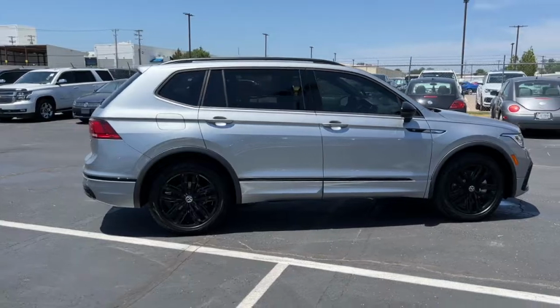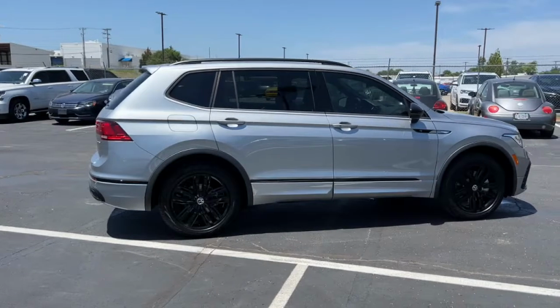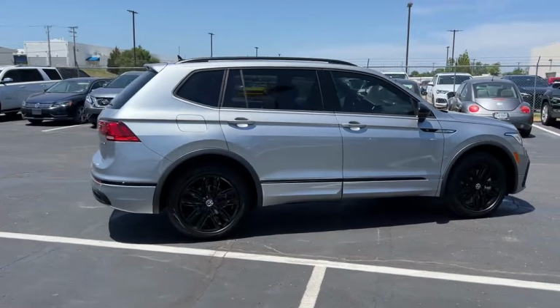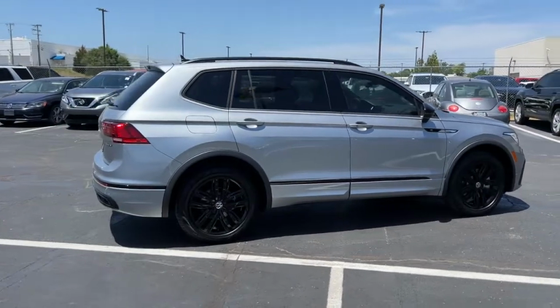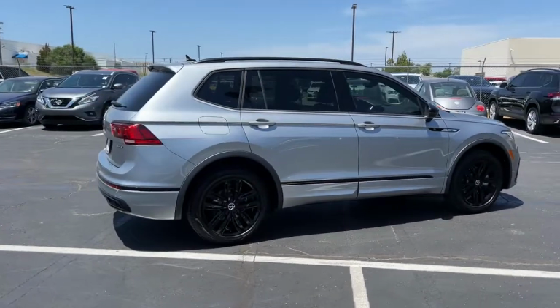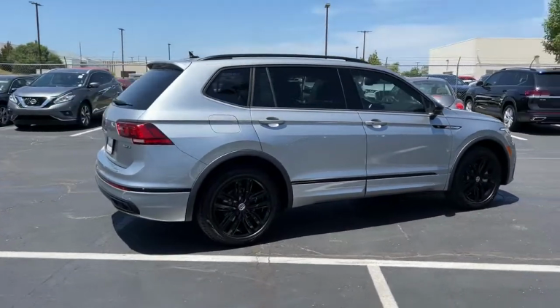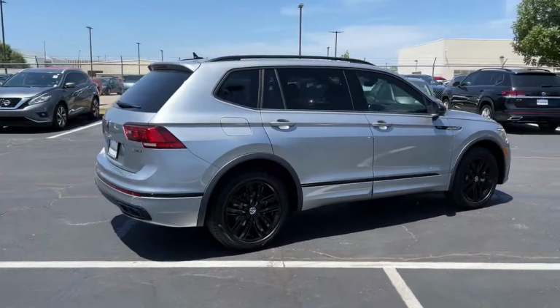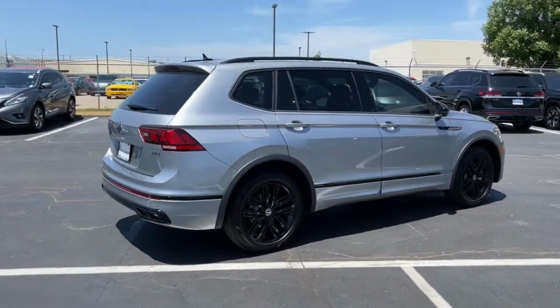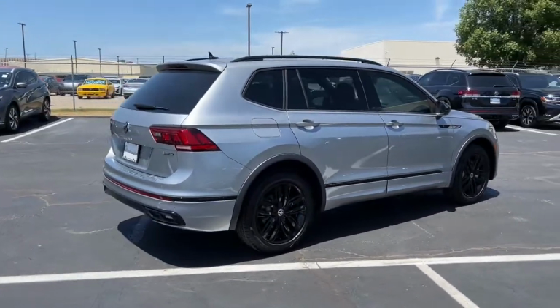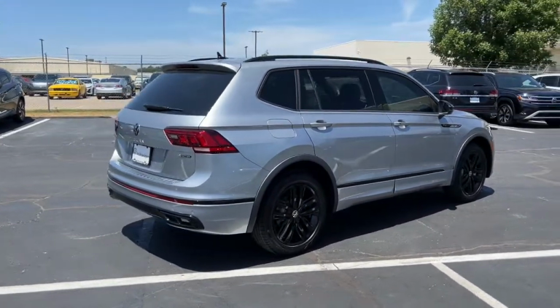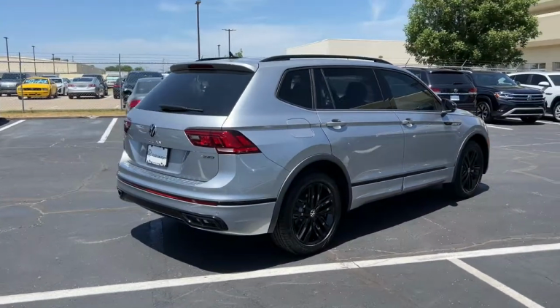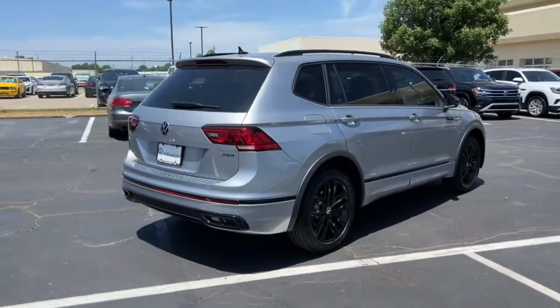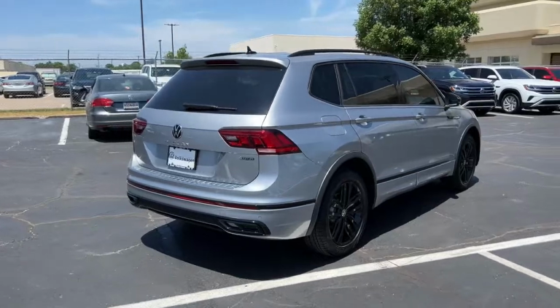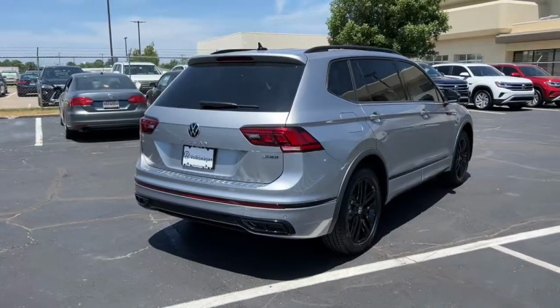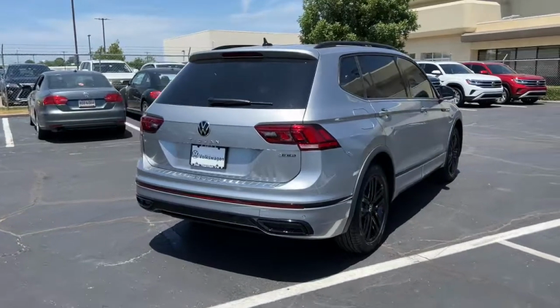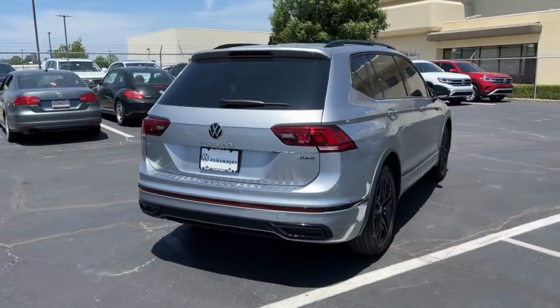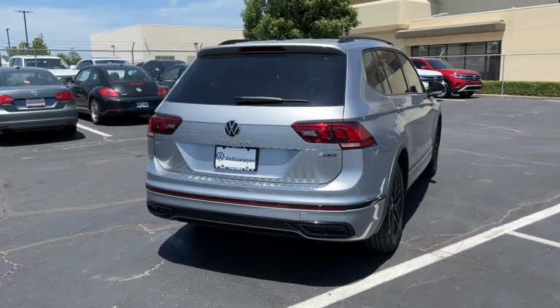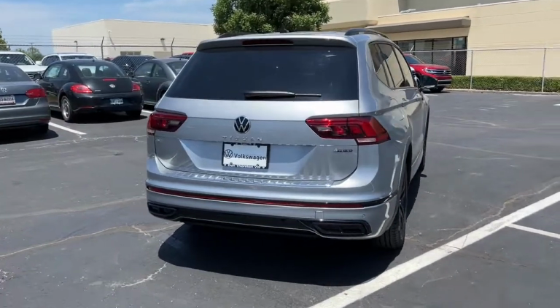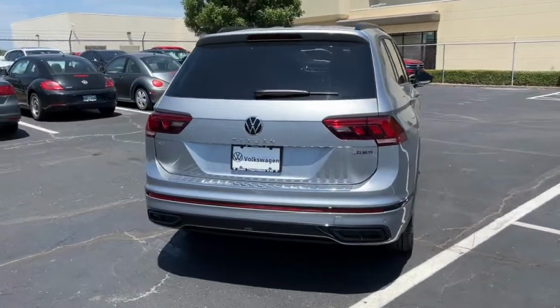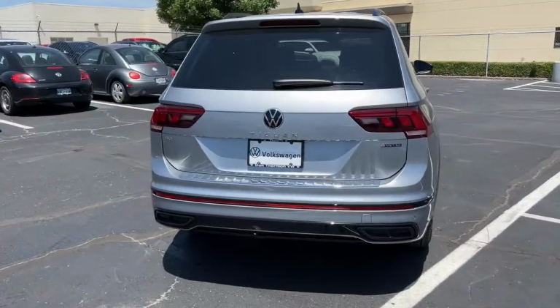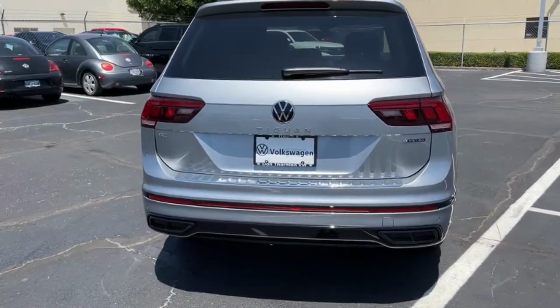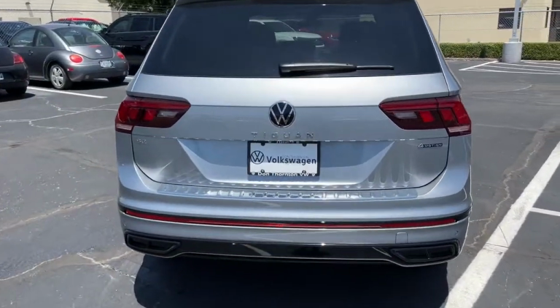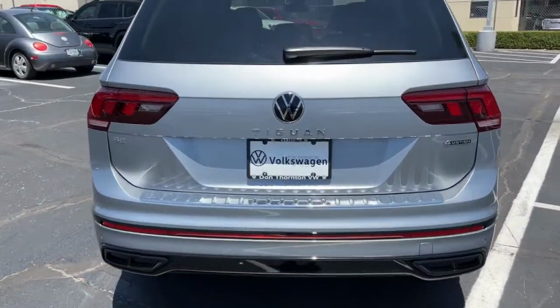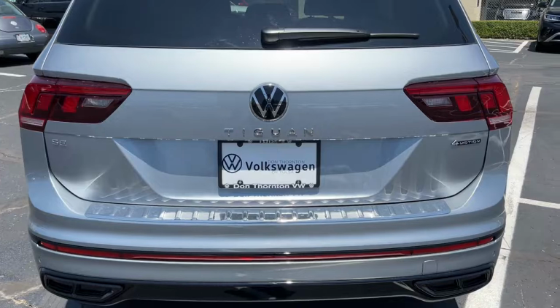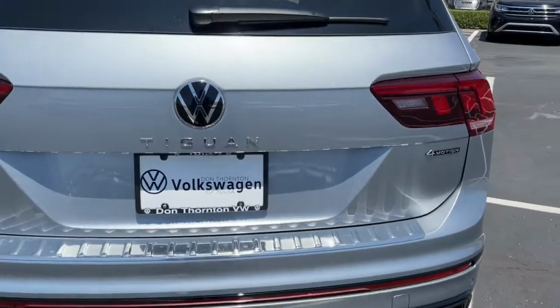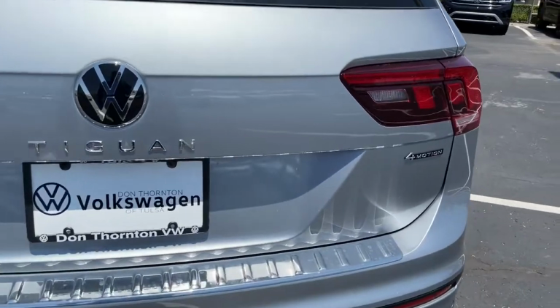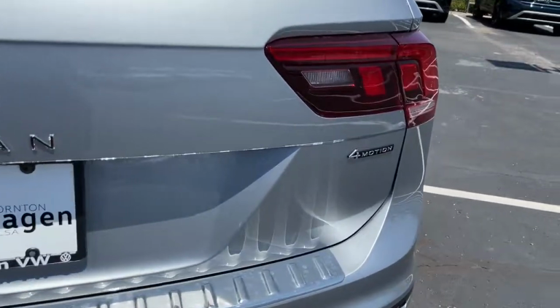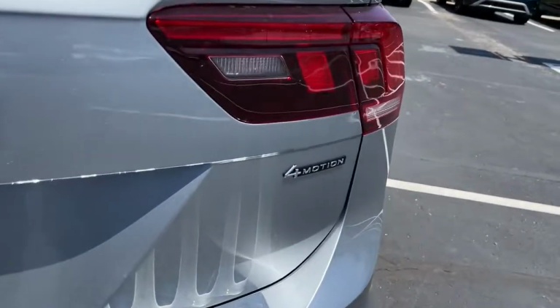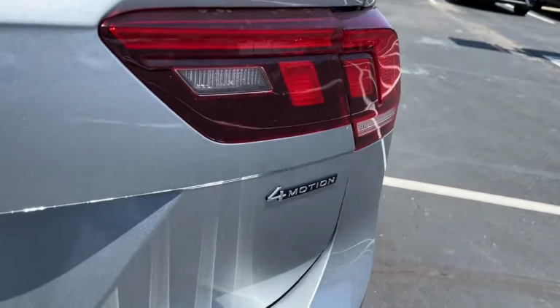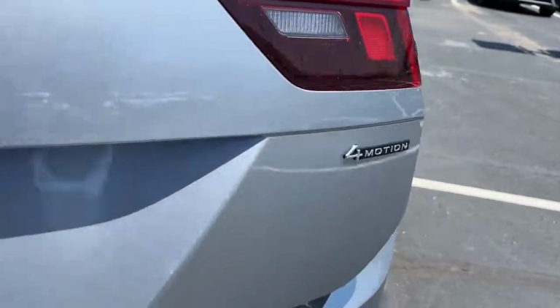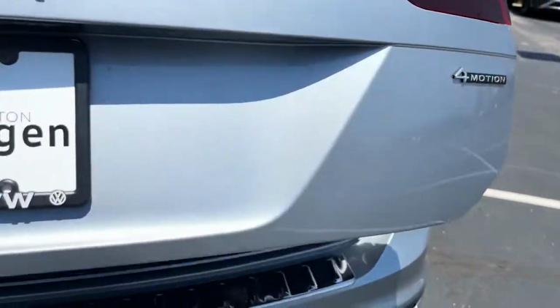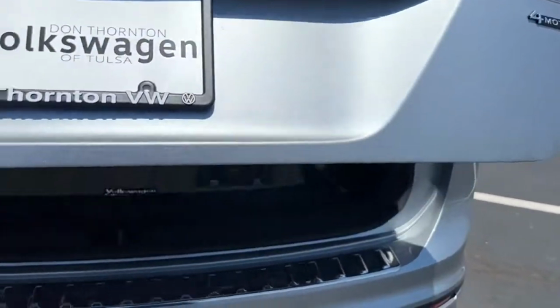Sun moonroof, keyless entry, power liftgate, aluminum wheels, heated front seat, electronic stability control, dual zone AC, power driver seat, auto dimming rearview mirror, intermittent wipers.